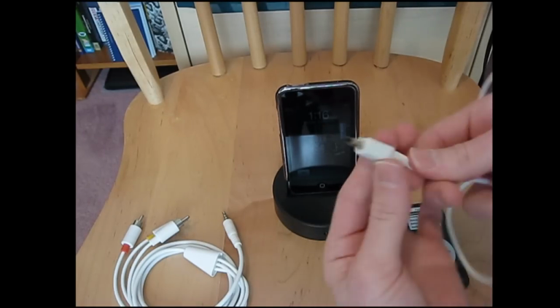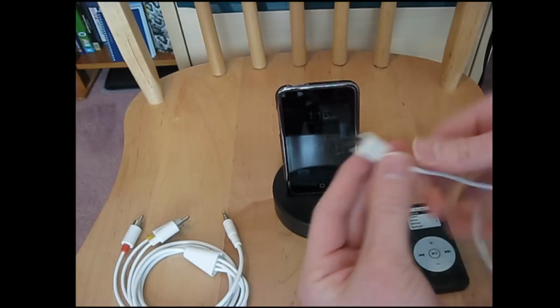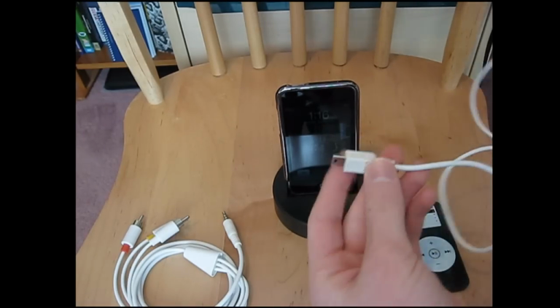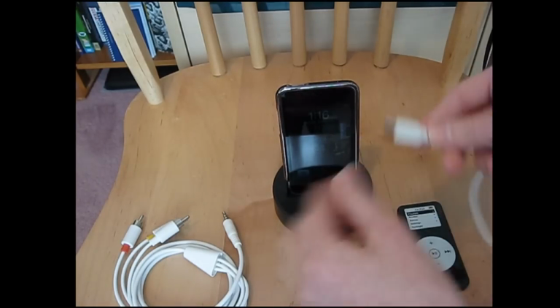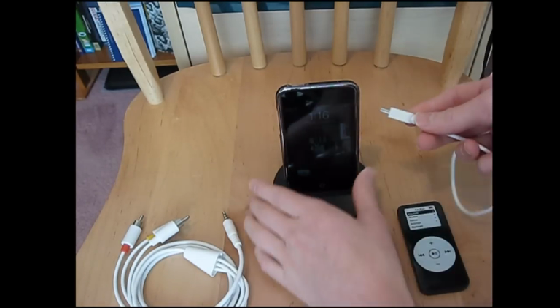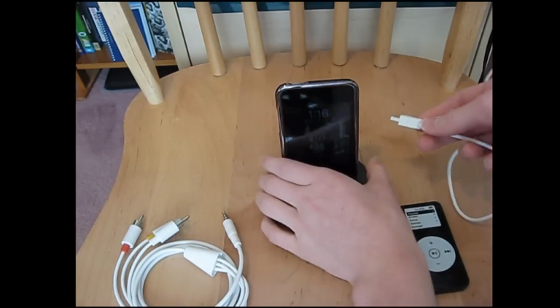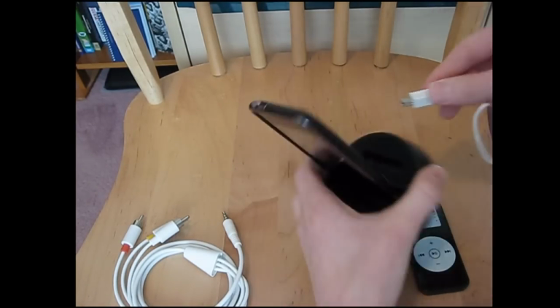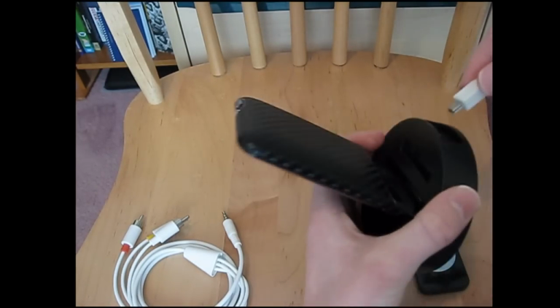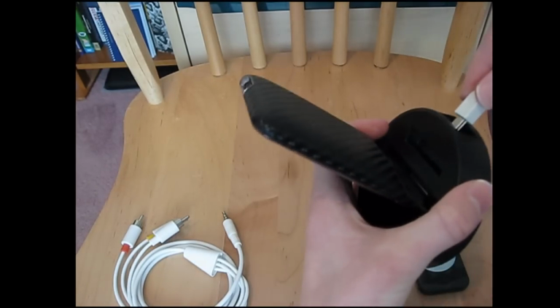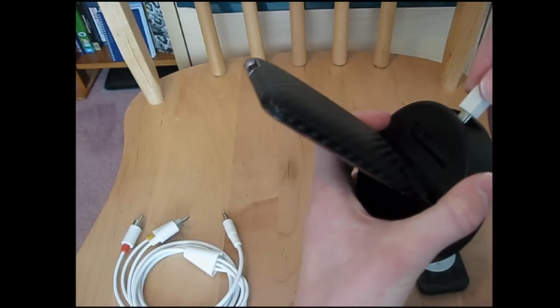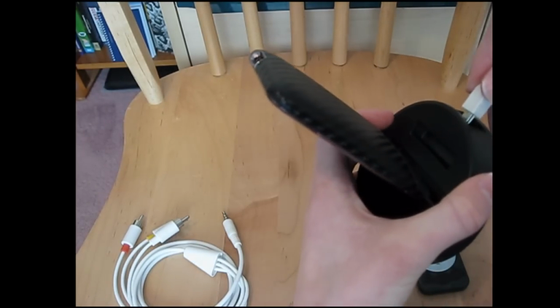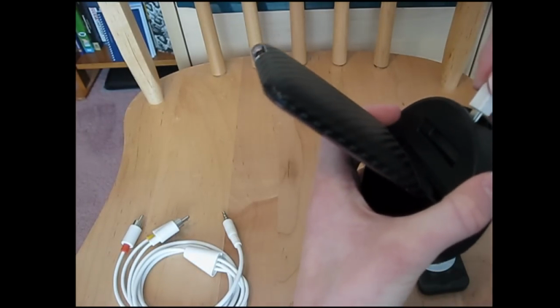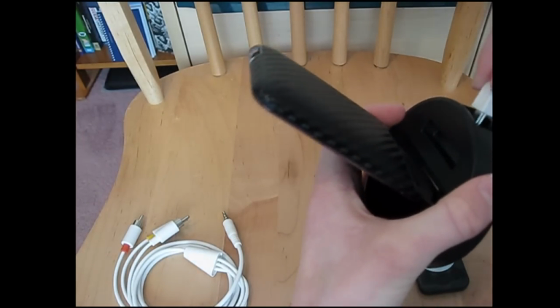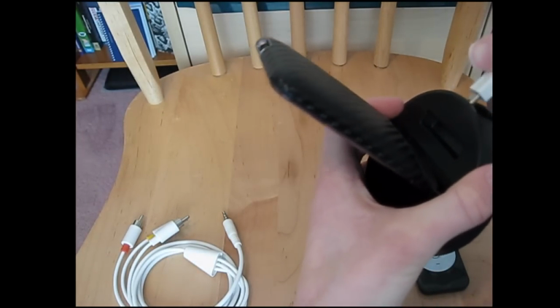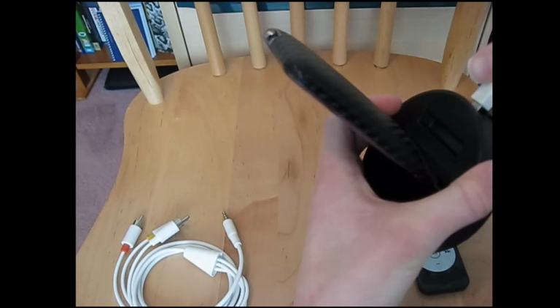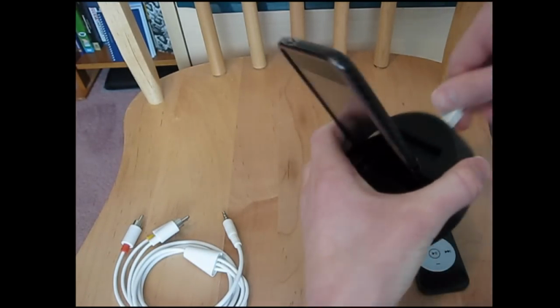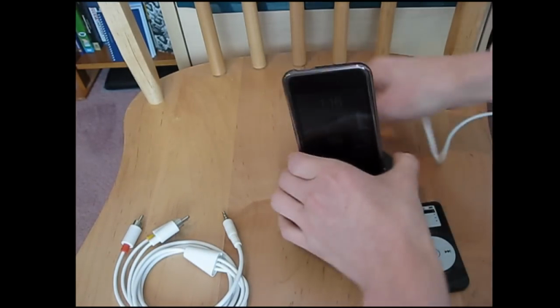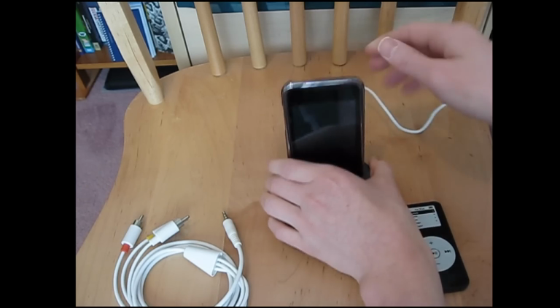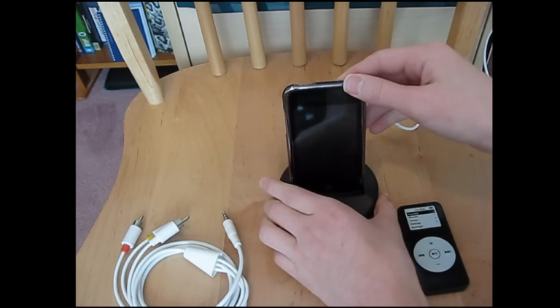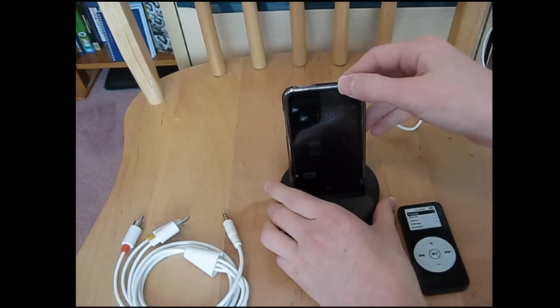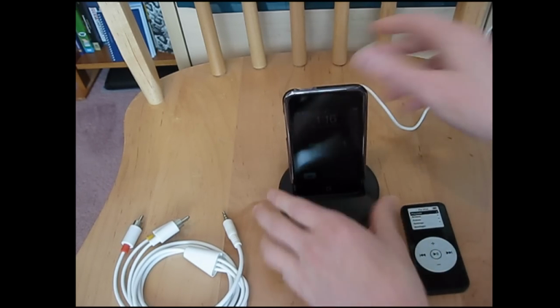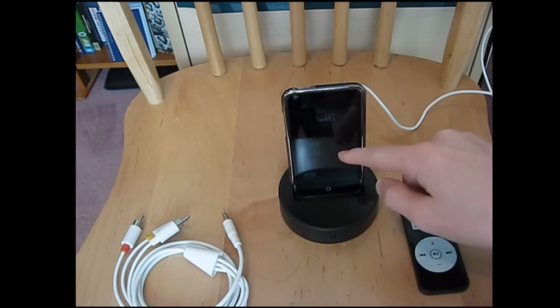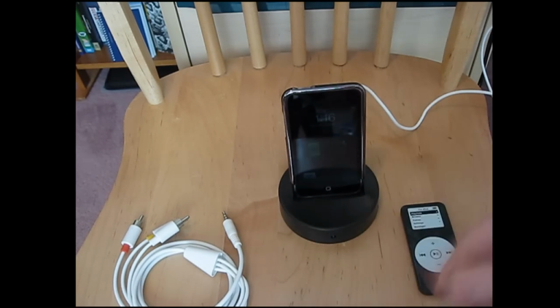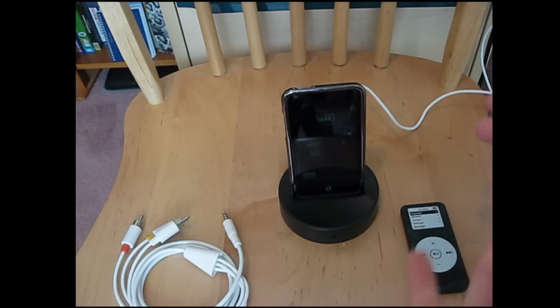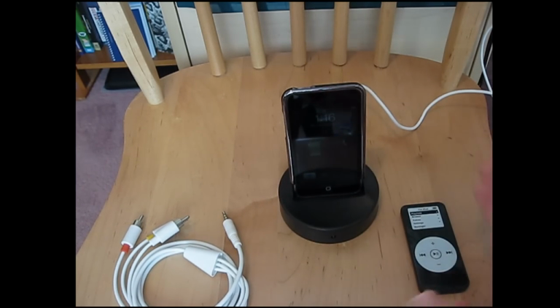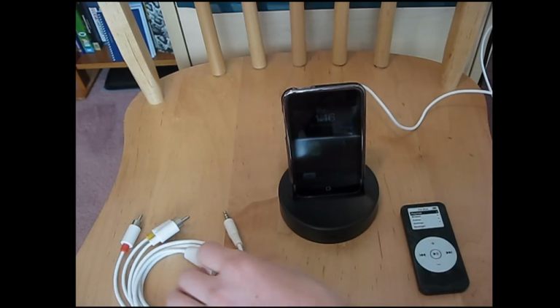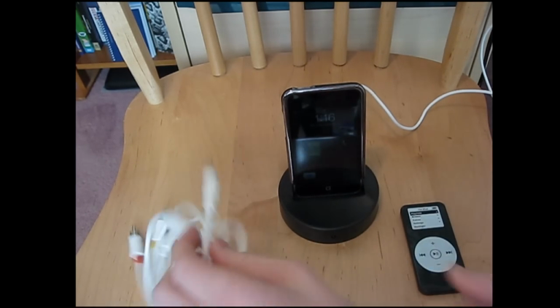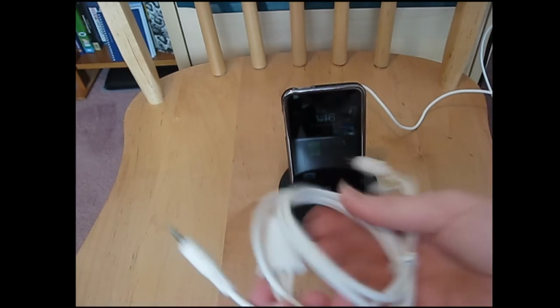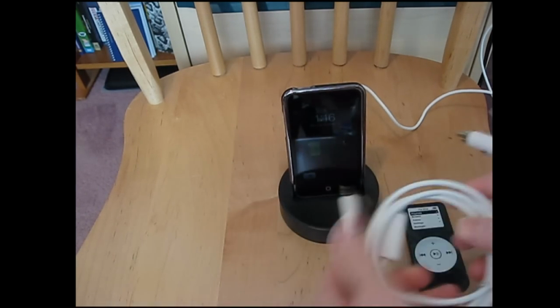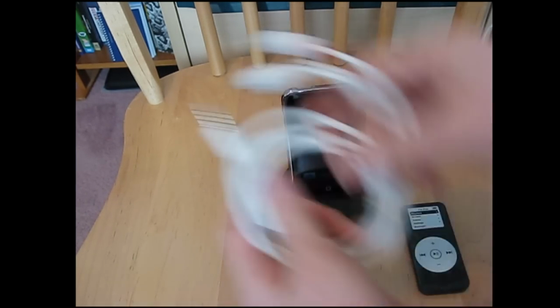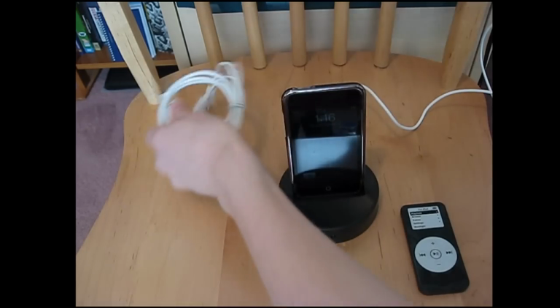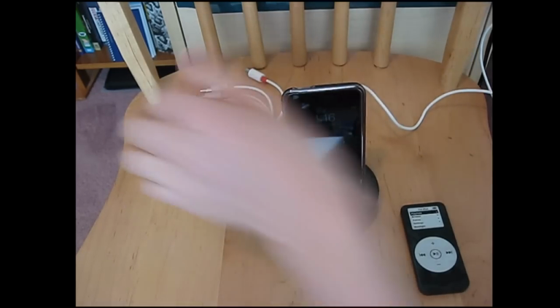I got my USB right here — it's plugged into the computer, so we can just plug it in now. And there you go, it's now charging. It's now being charged, and I can also connect speakers to it.